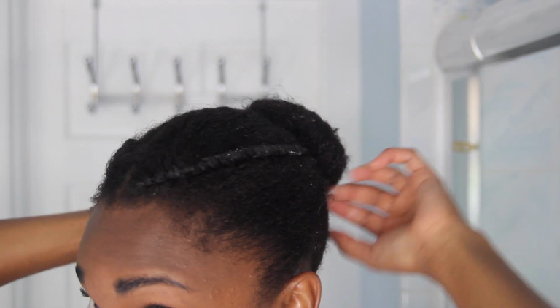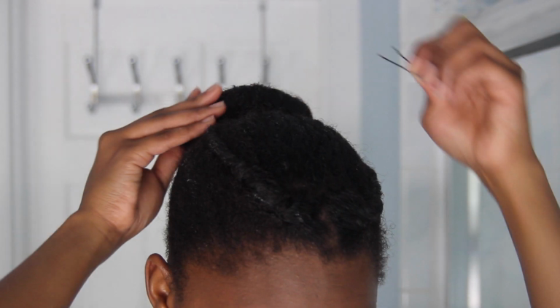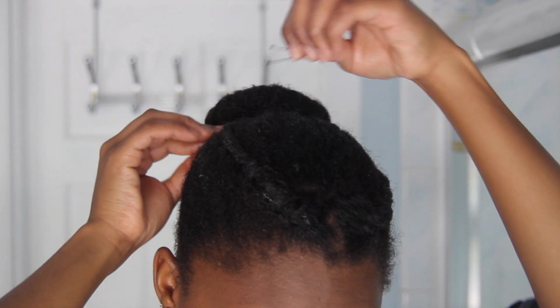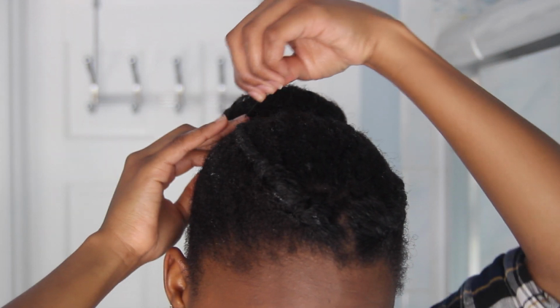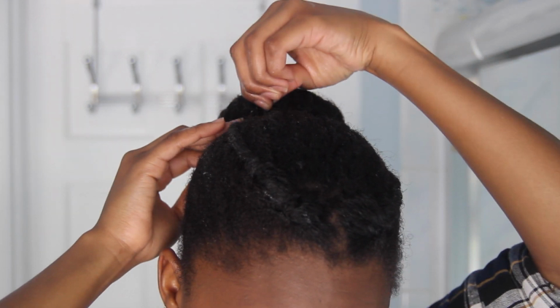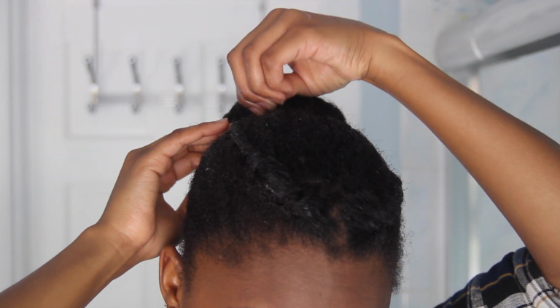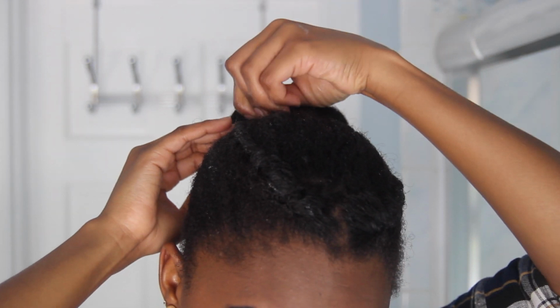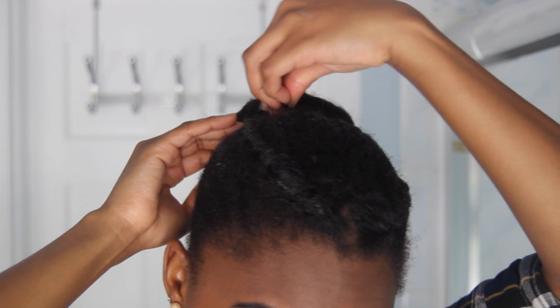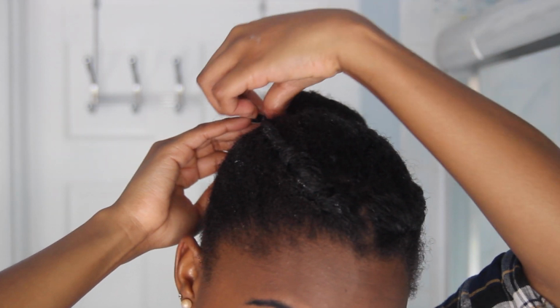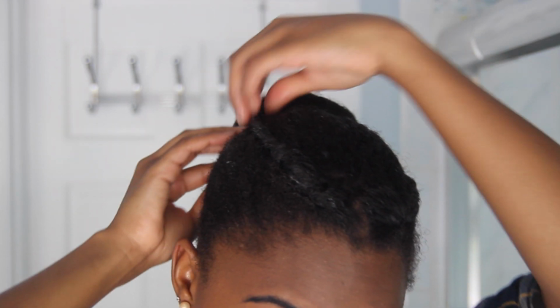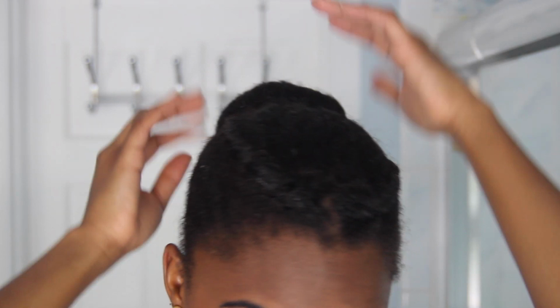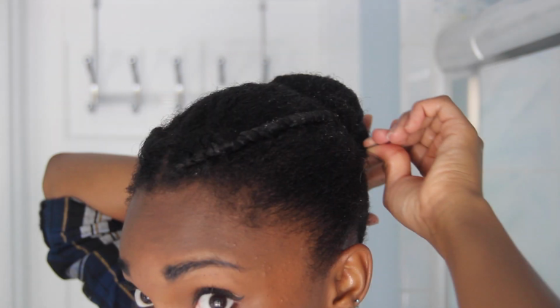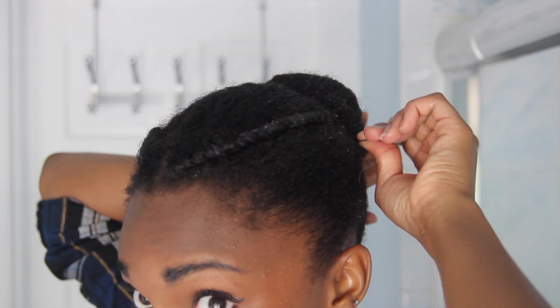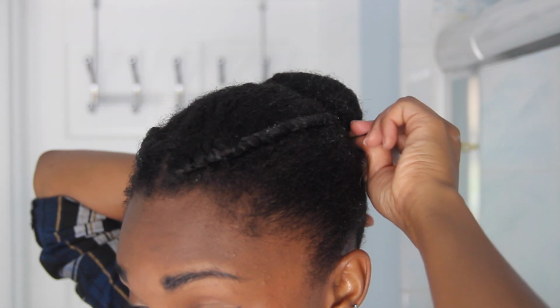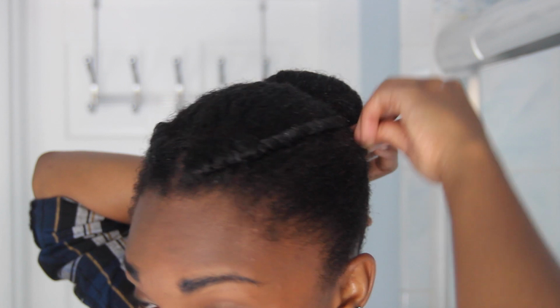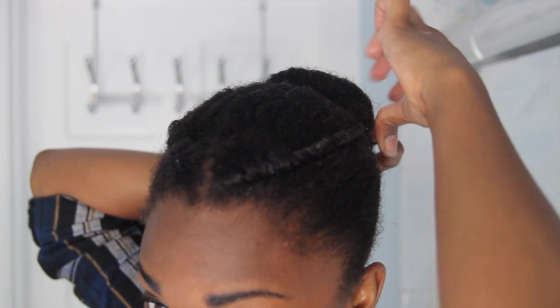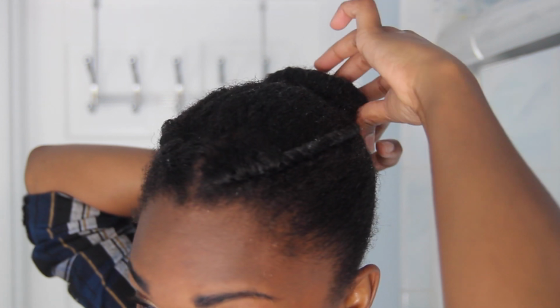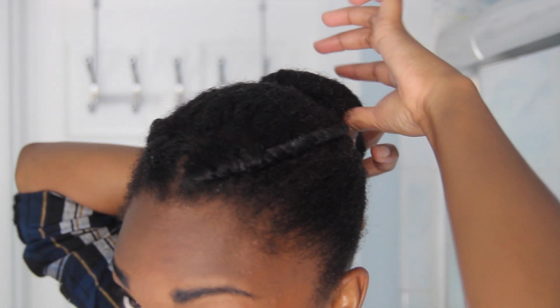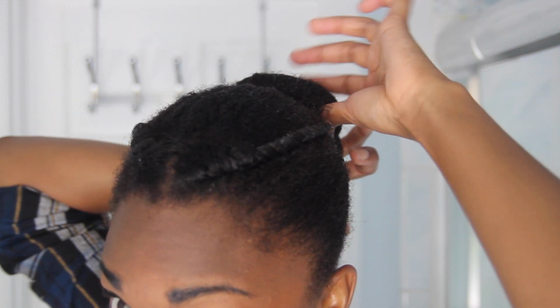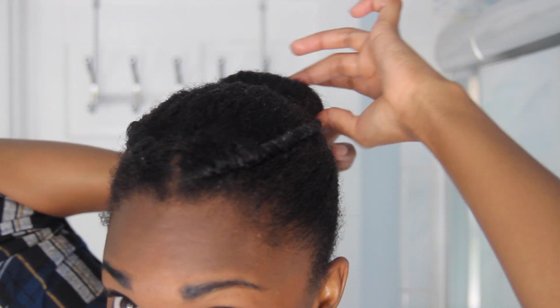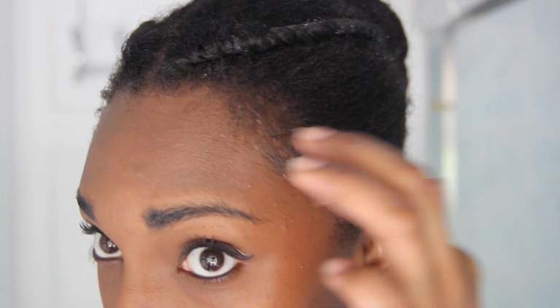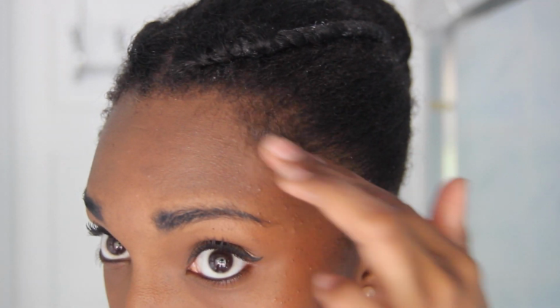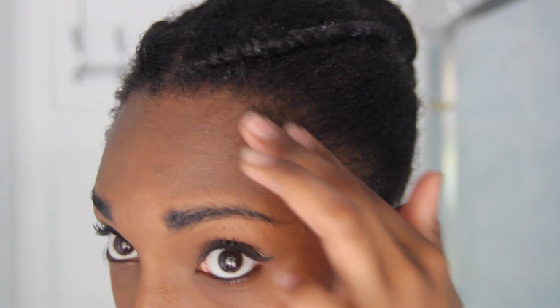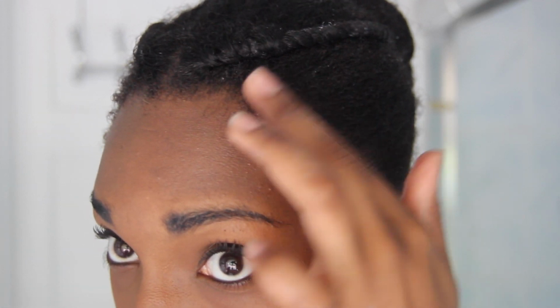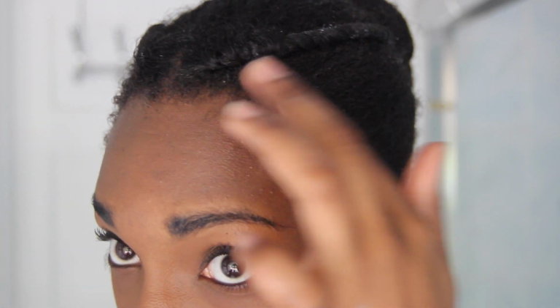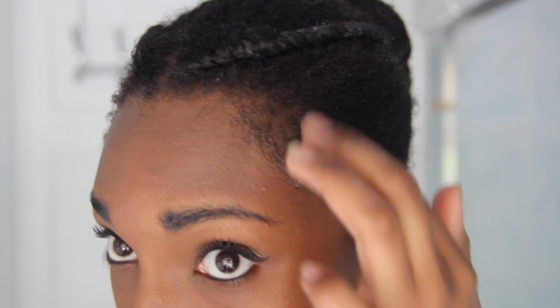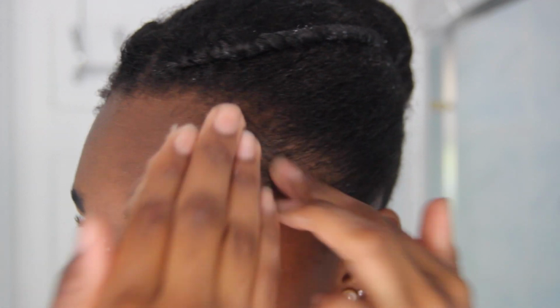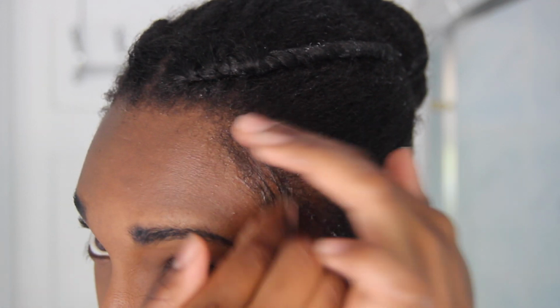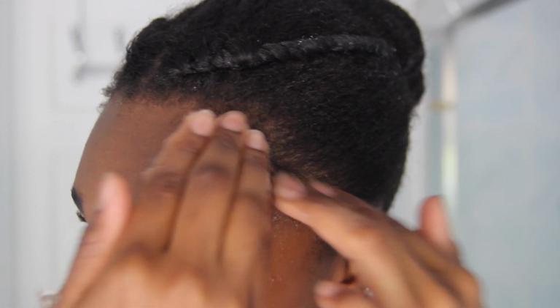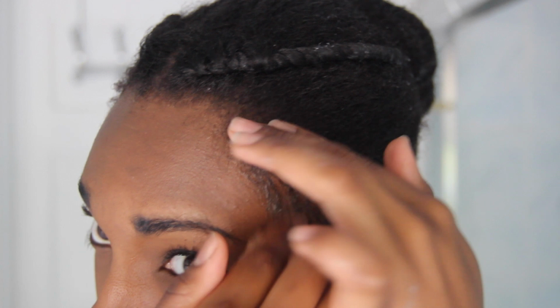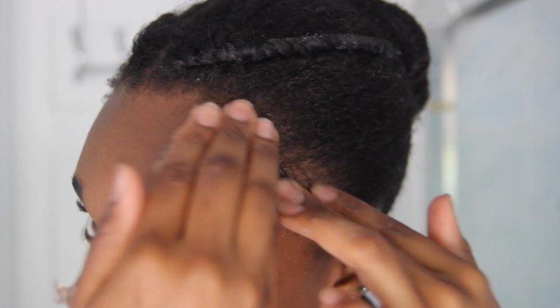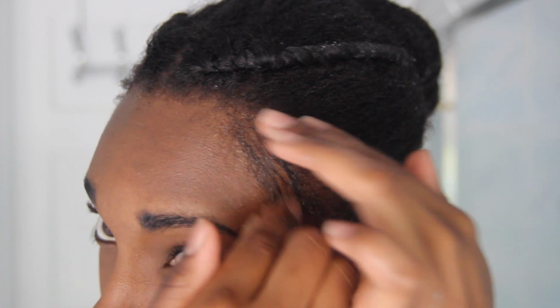Then I just secure any wayward ends that didn't make it into the bun with bobby pins. I'm going to smooth my edges with Eco Styler gel, first with my fingers and then with a bristle brush.